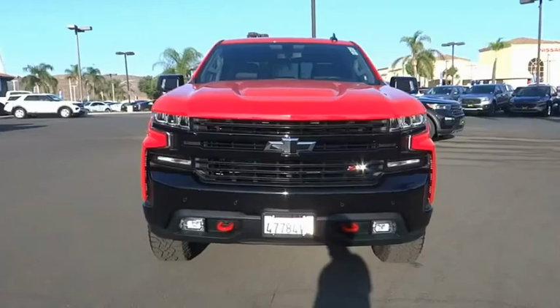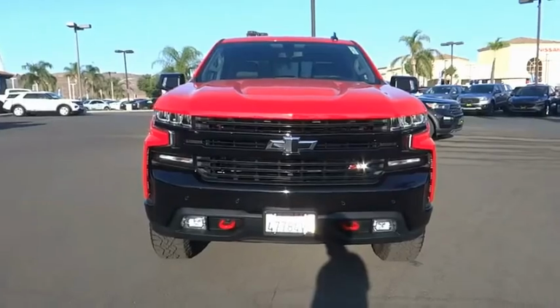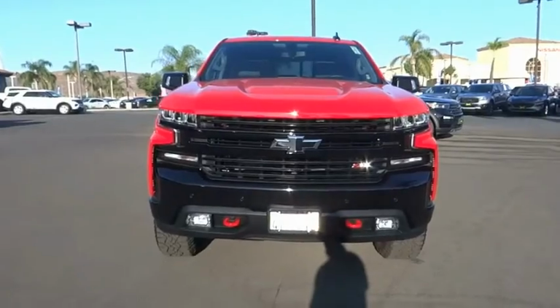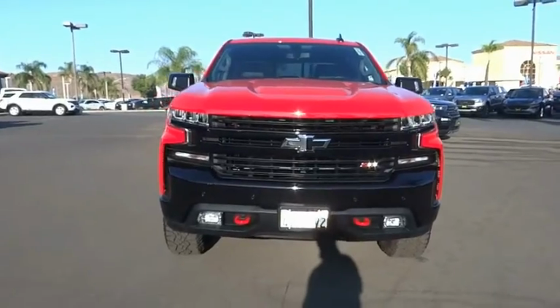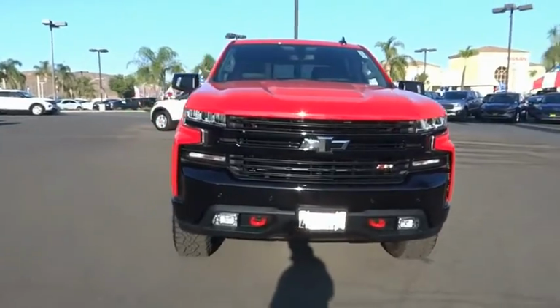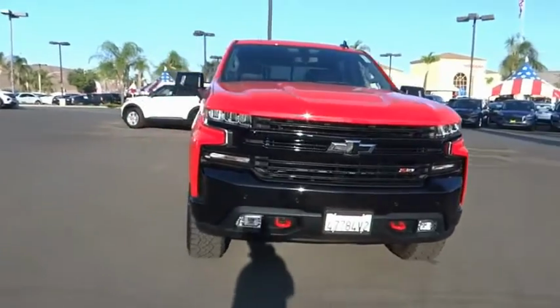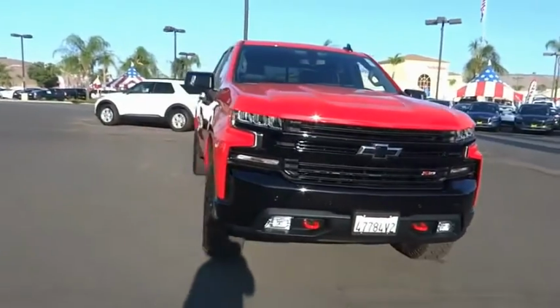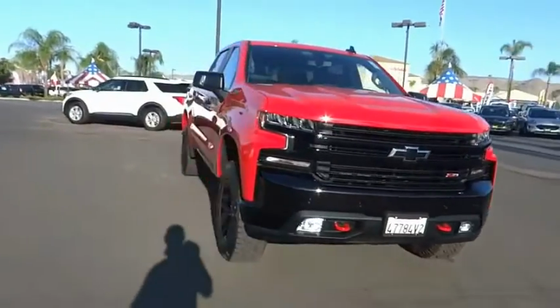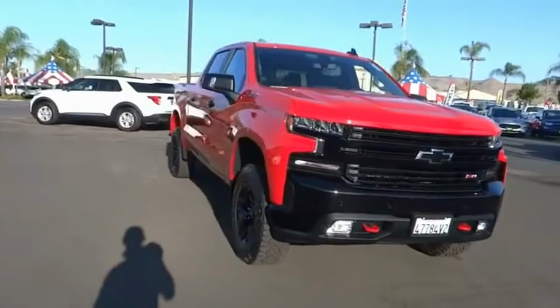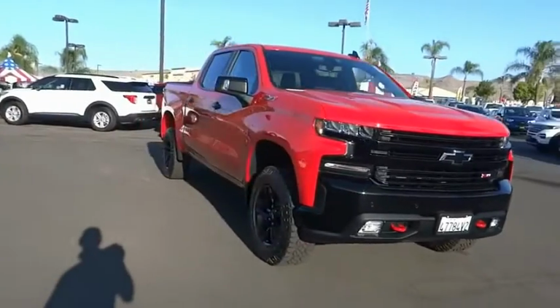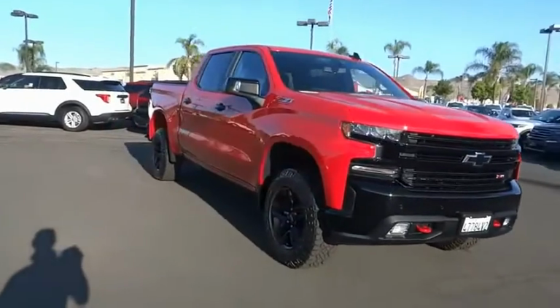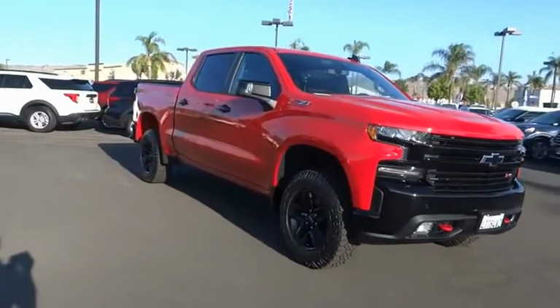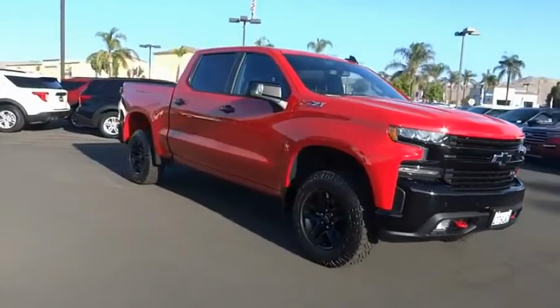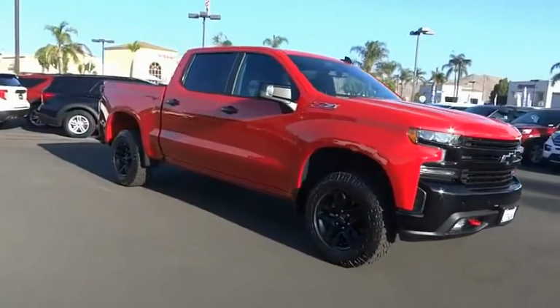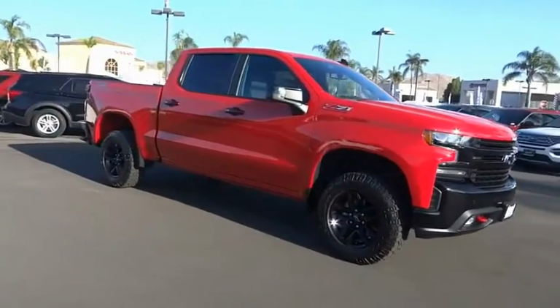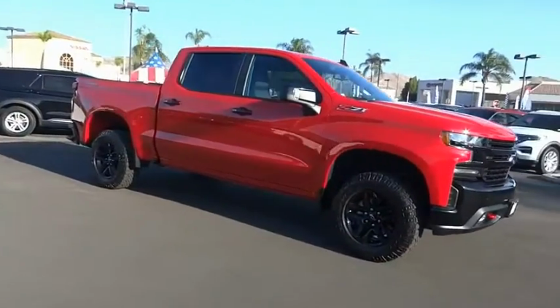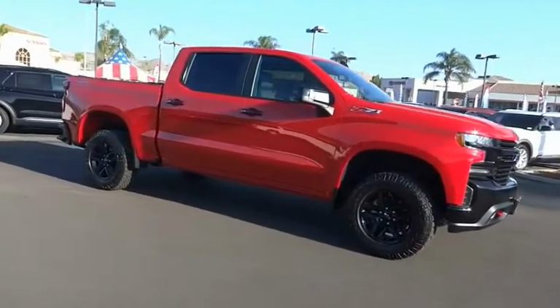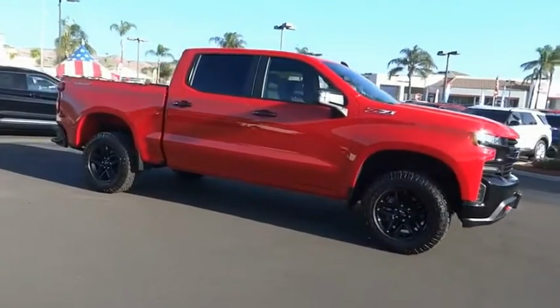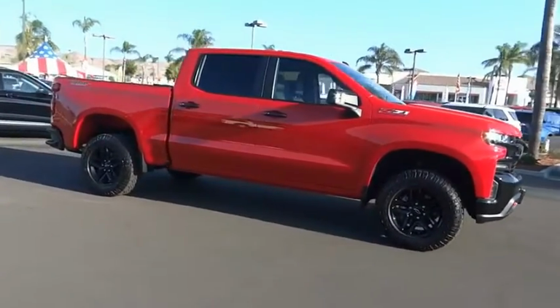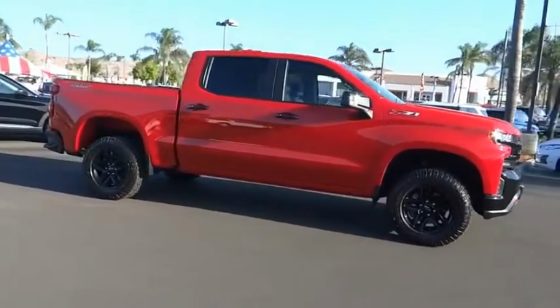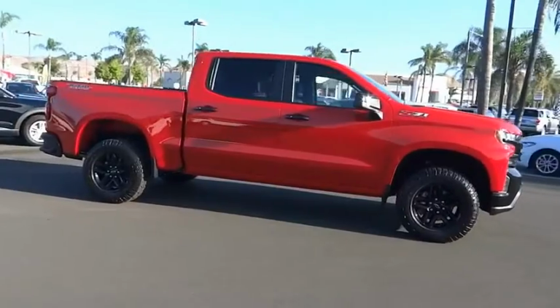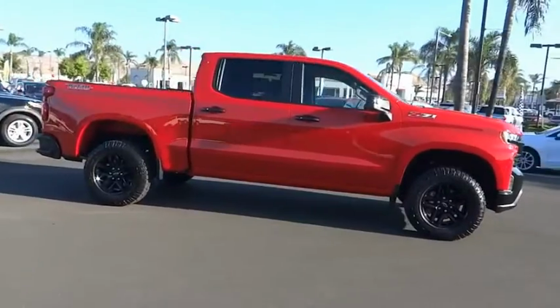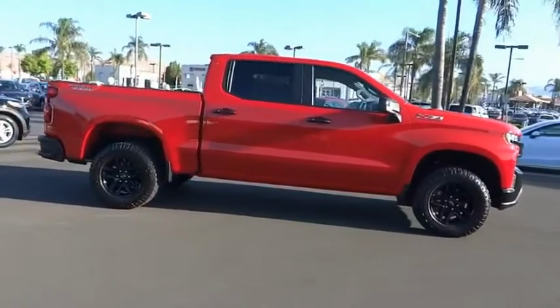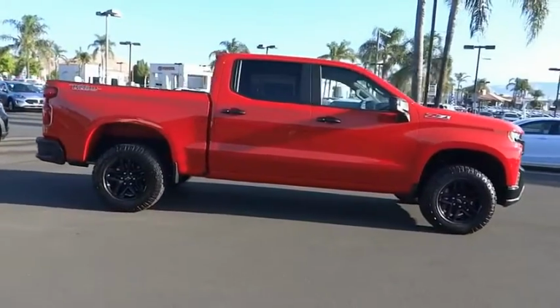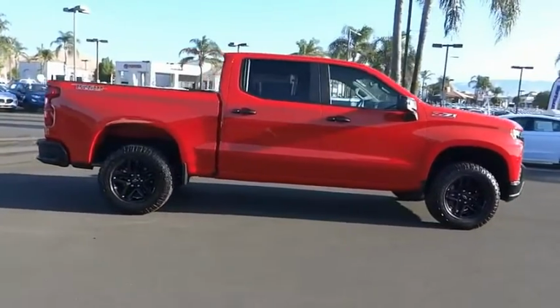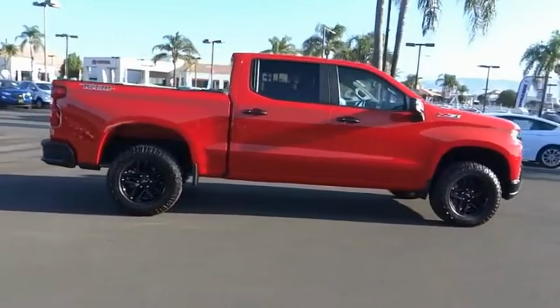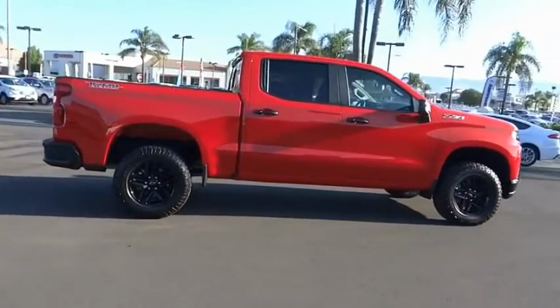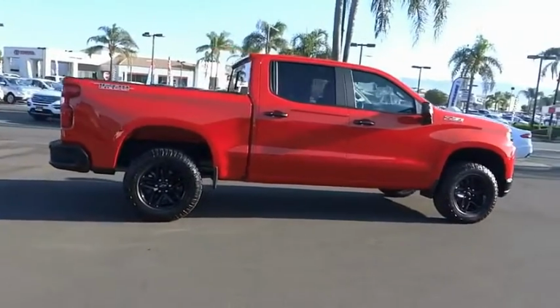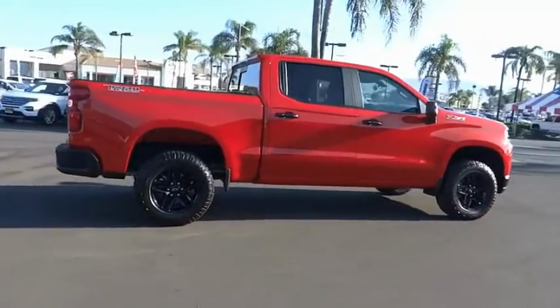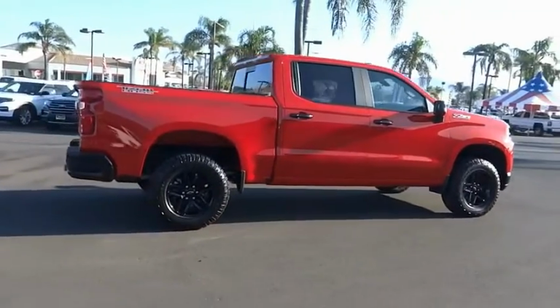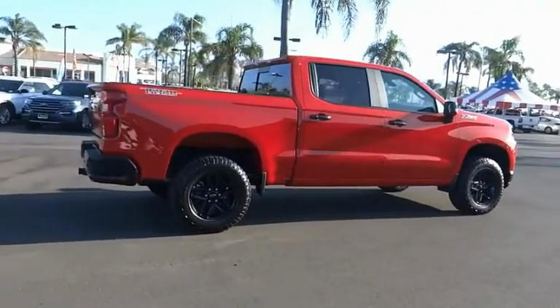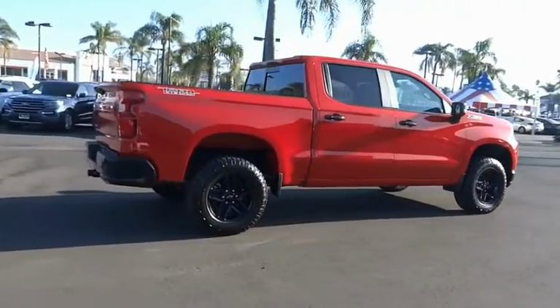Stop by and take a look at the 2019 Silverado 1500. The Chevy Silverado 1500 has the lowest cost of ownership of any full-size pickup. This vehicle has less than 10,000 miles.